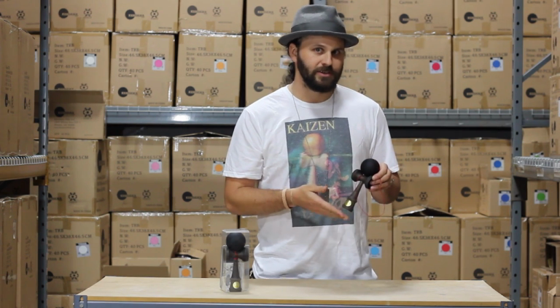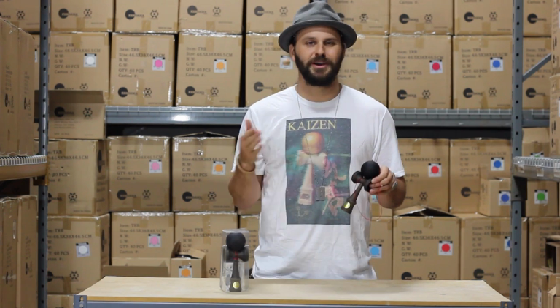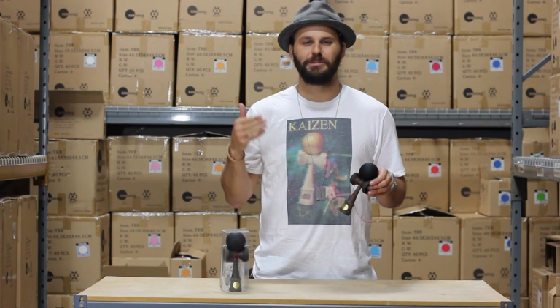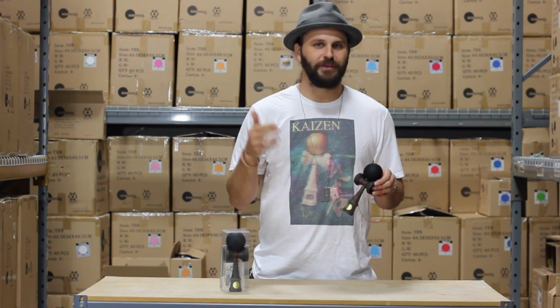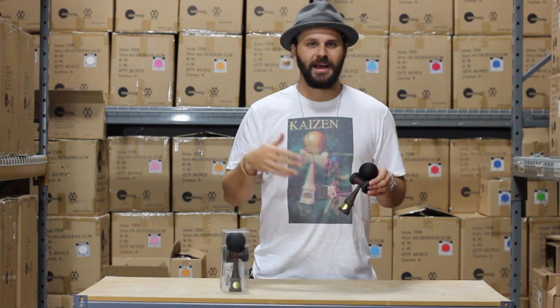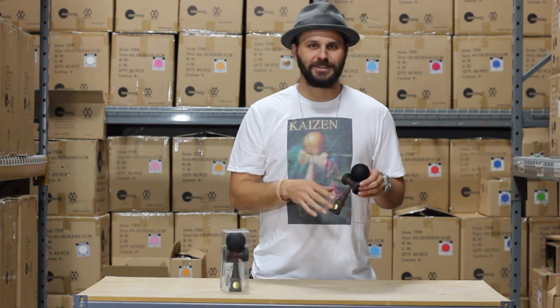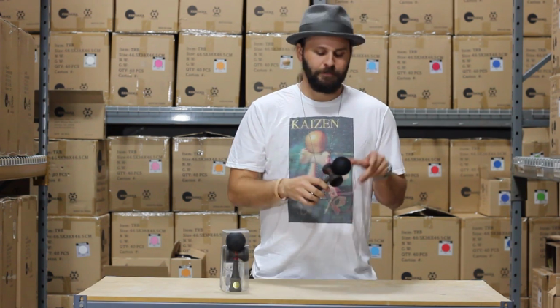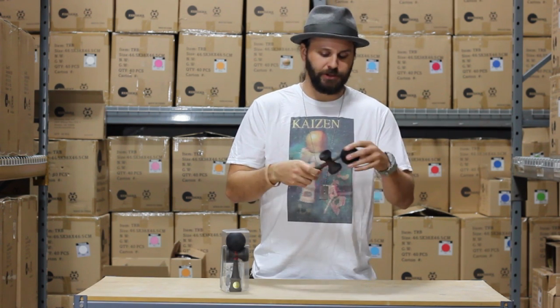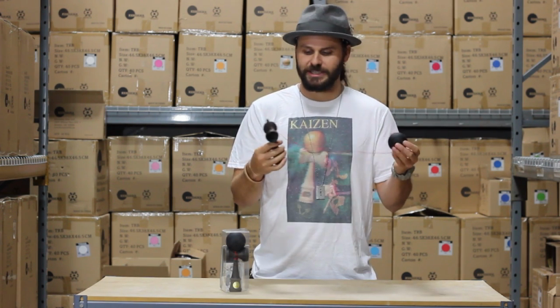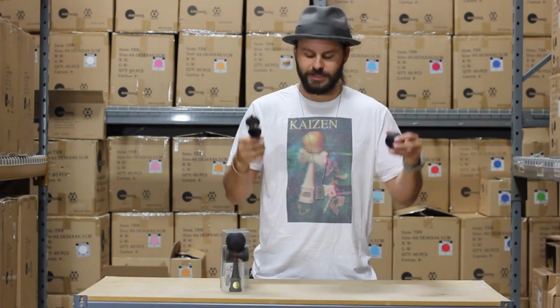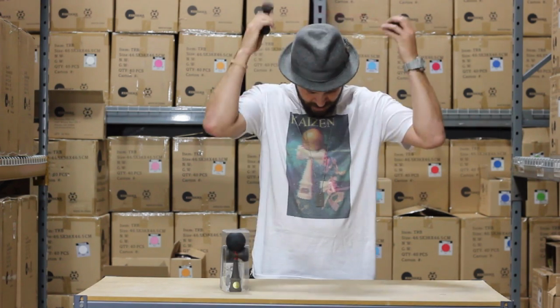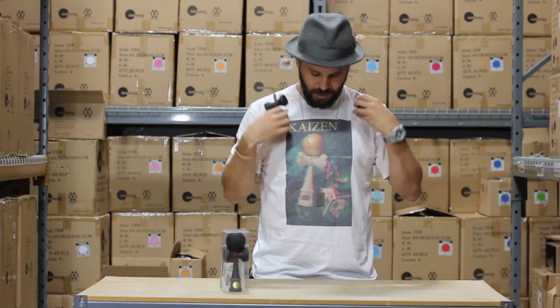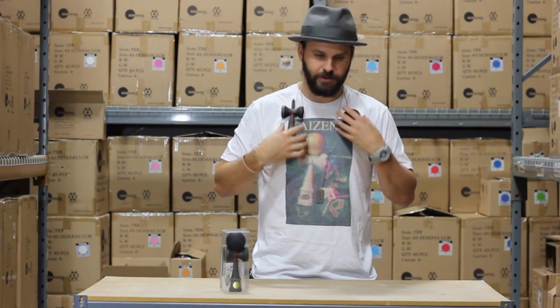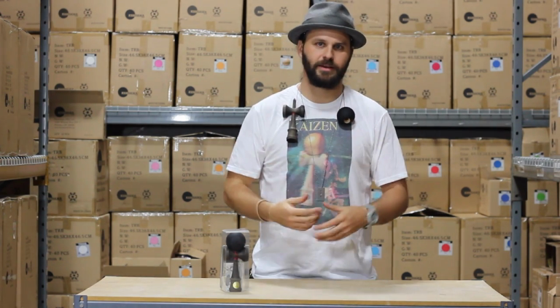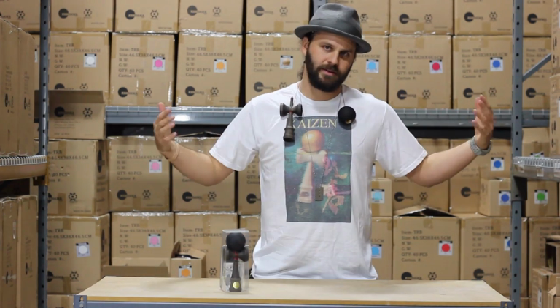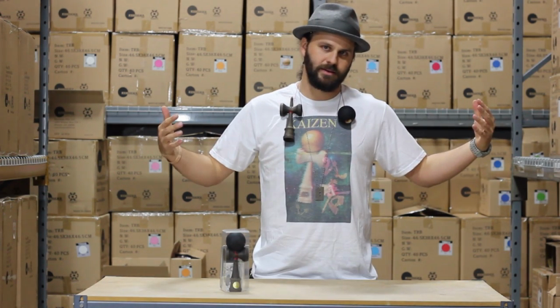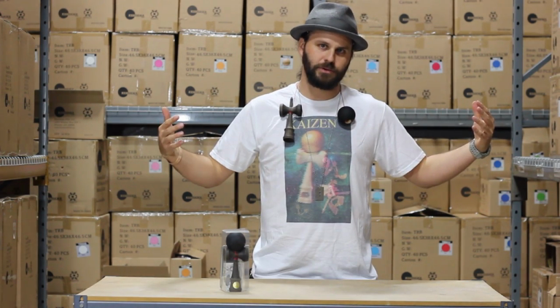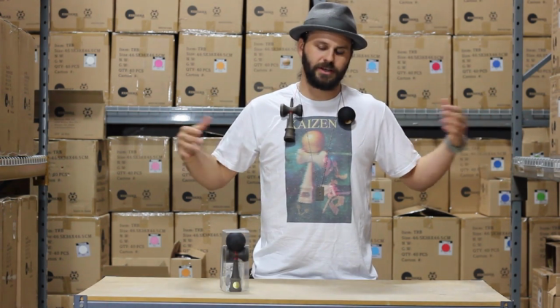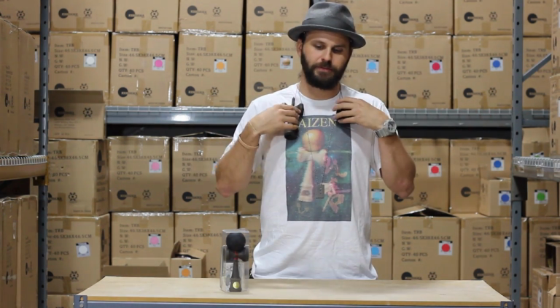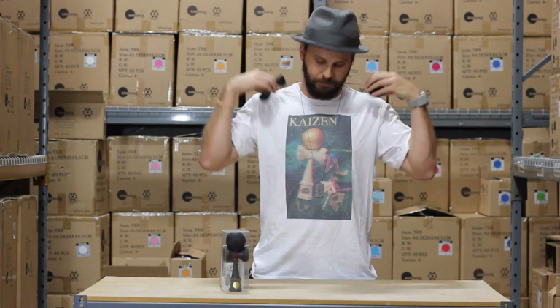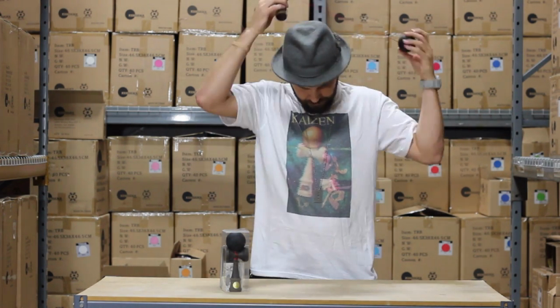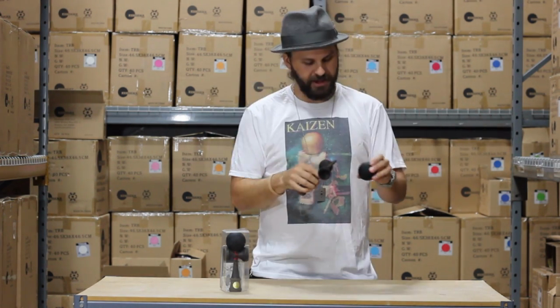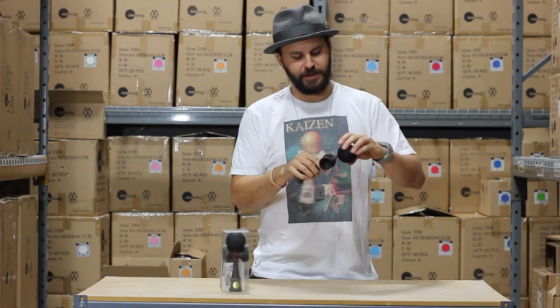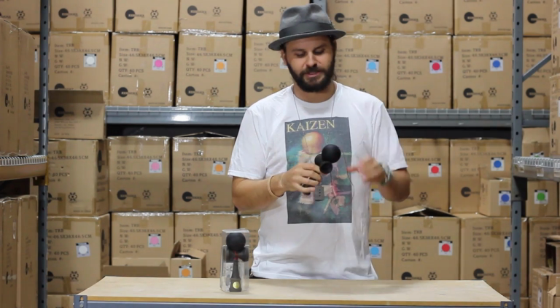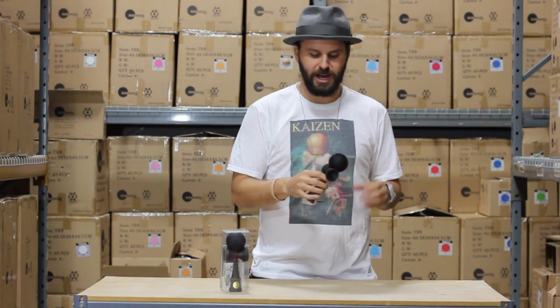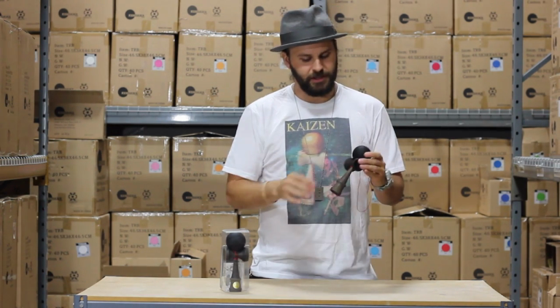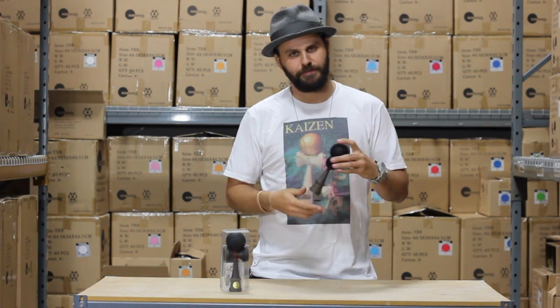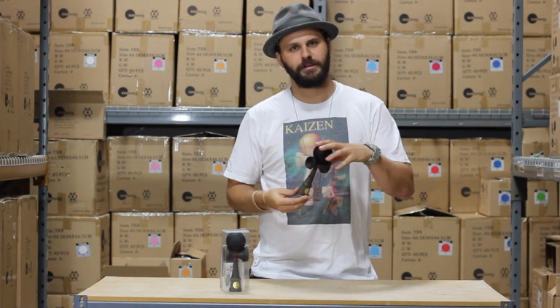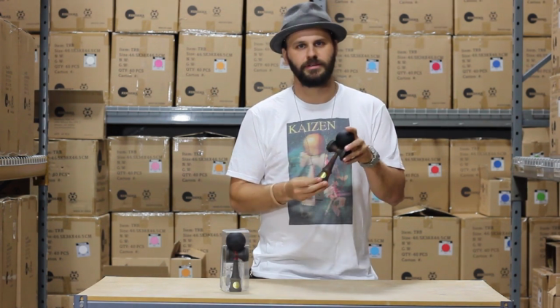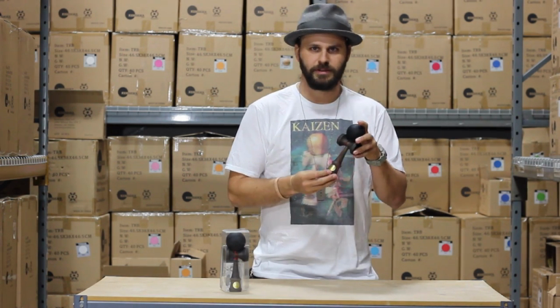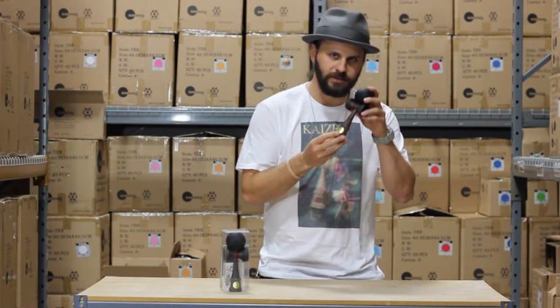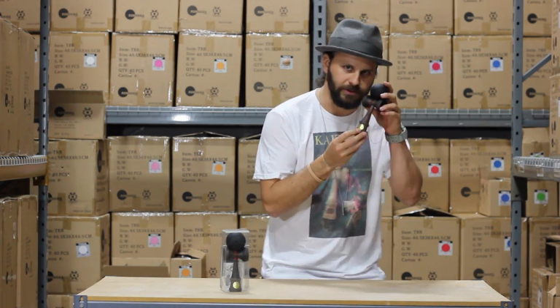So if you're looking for a little bit more fun, attitude, and just a really stylish kendama to rock around your neck, the Ozora Street's the kendama for you. Pick it up at the Kendama USA shop and check it out for yourself. Laters.